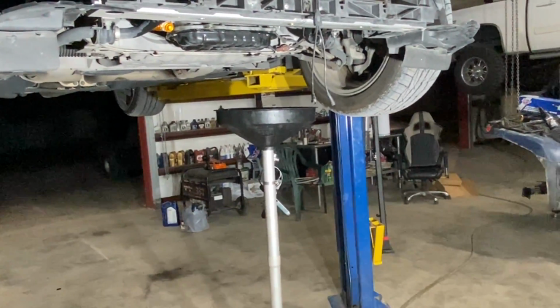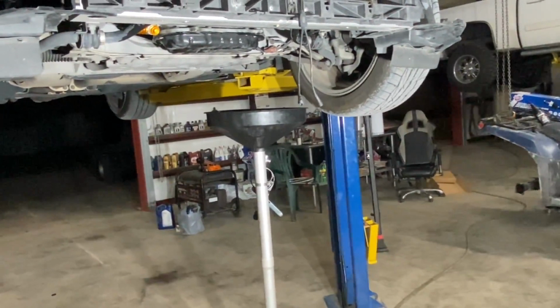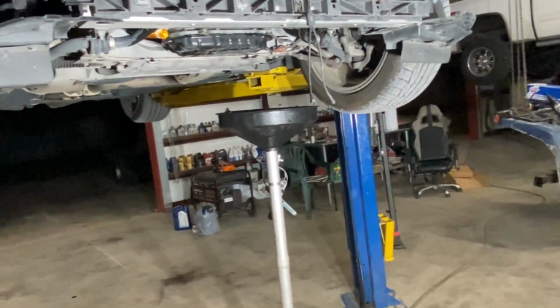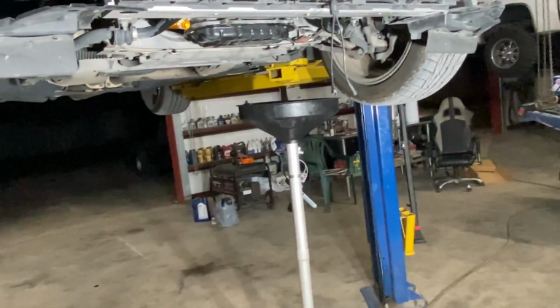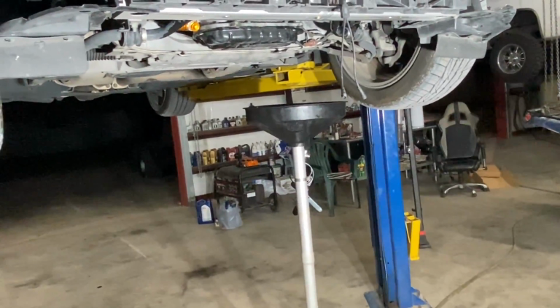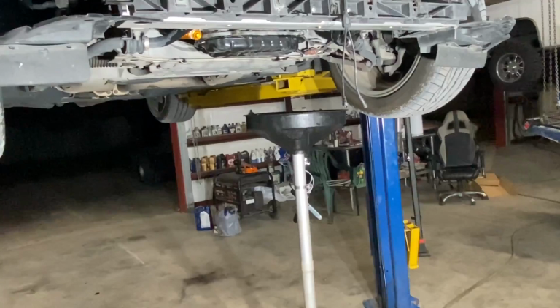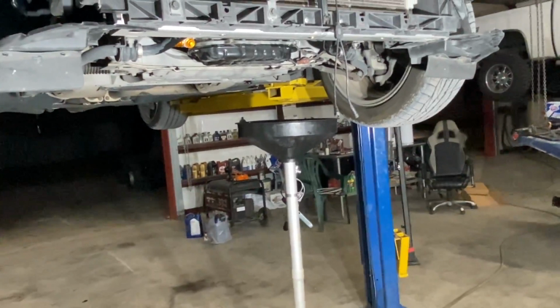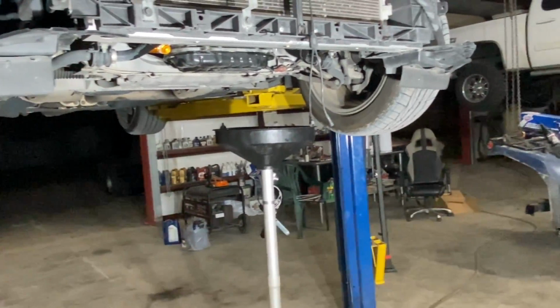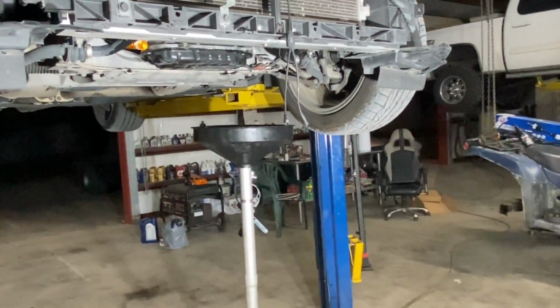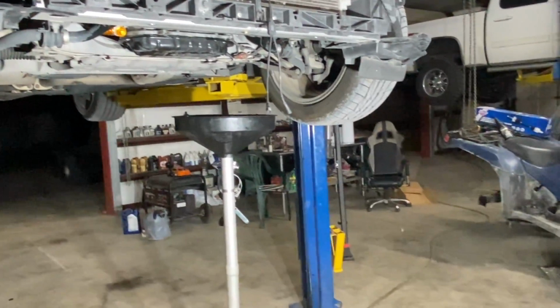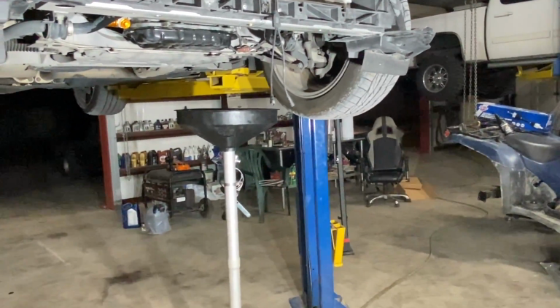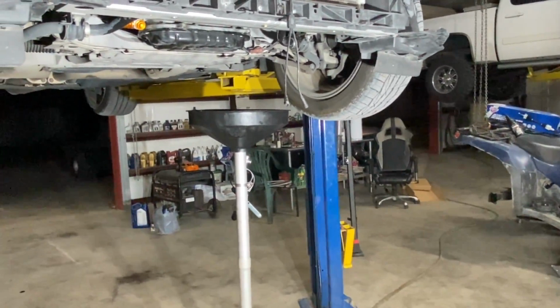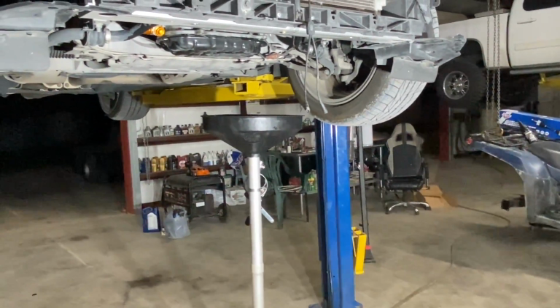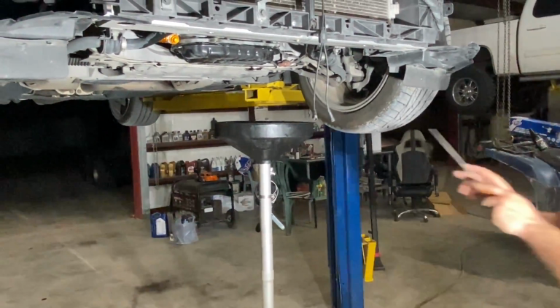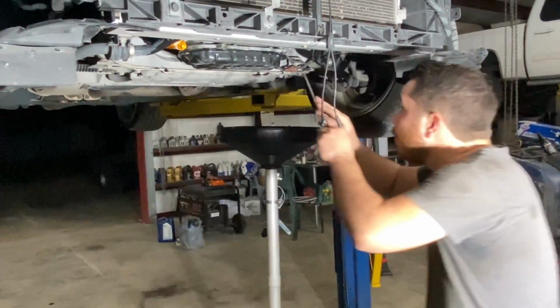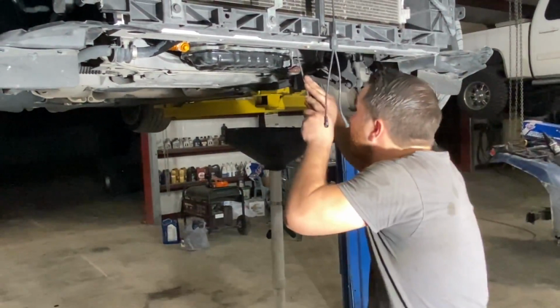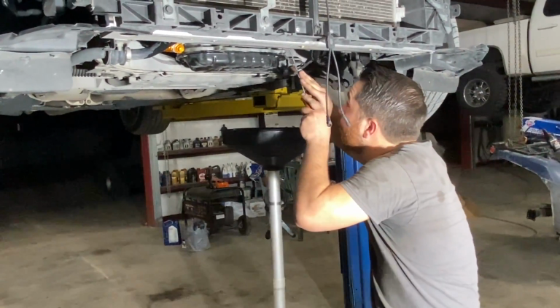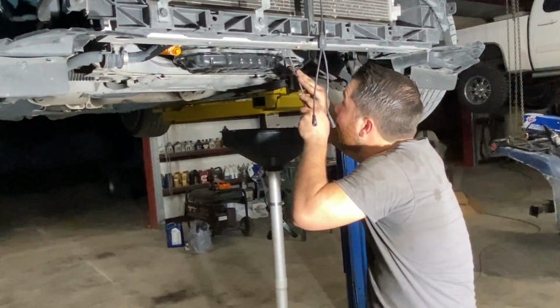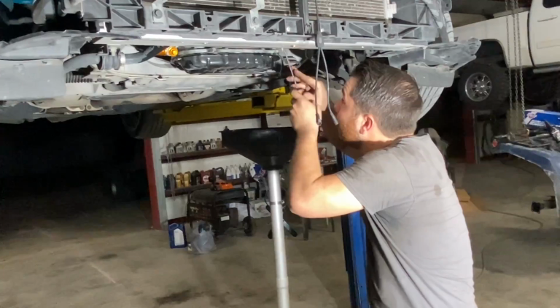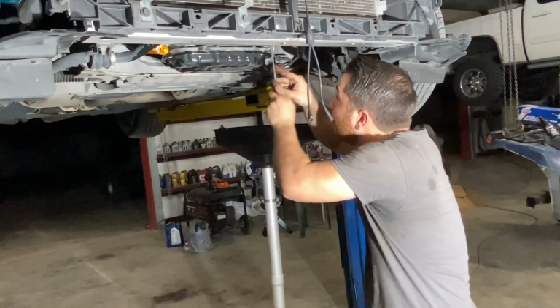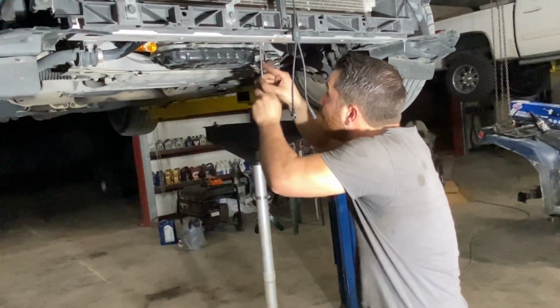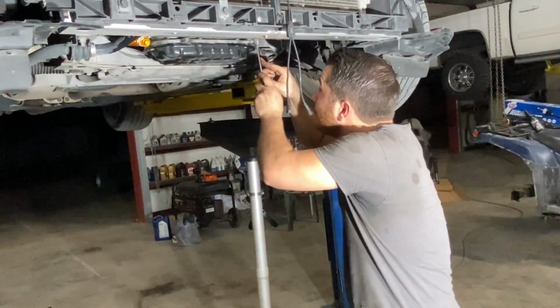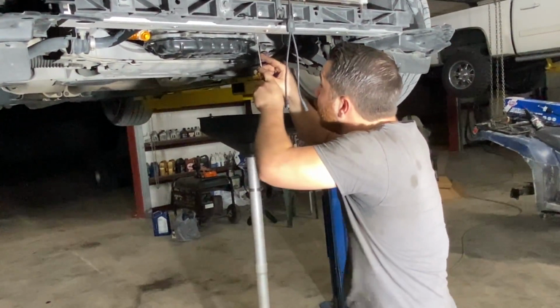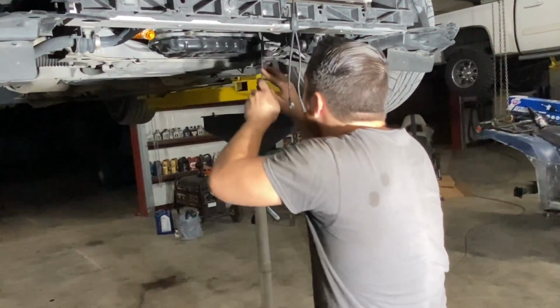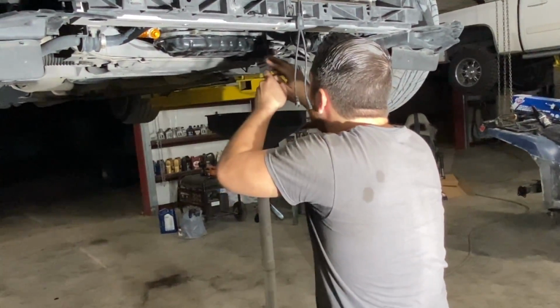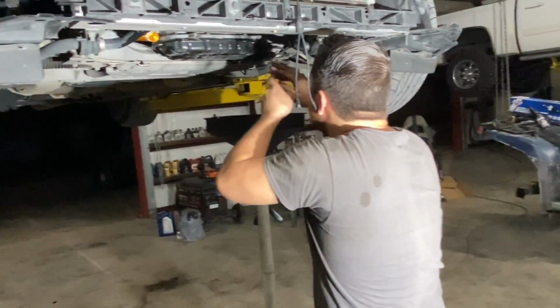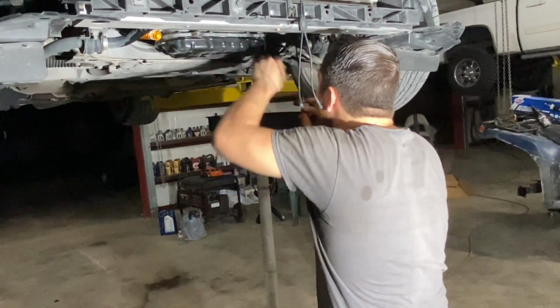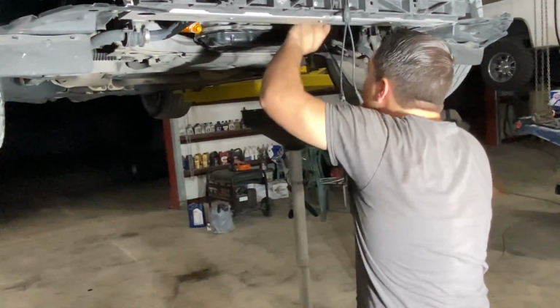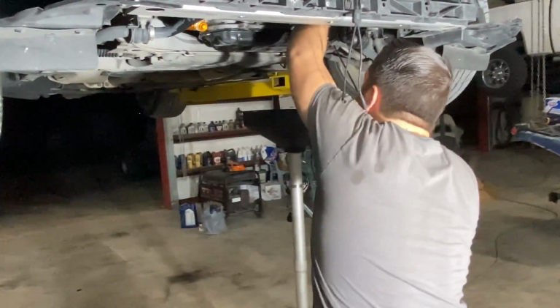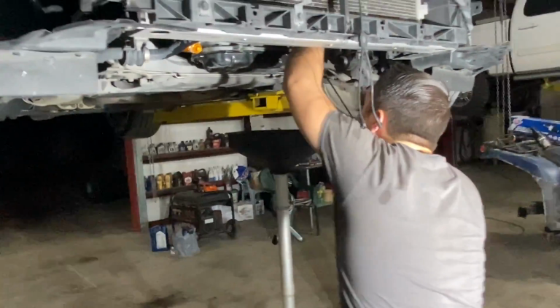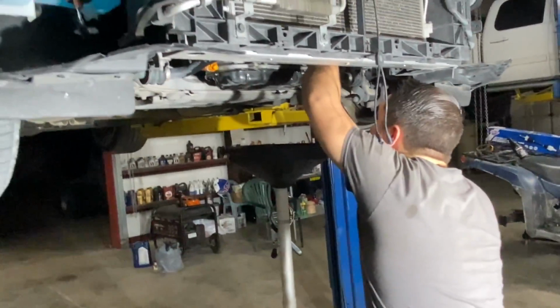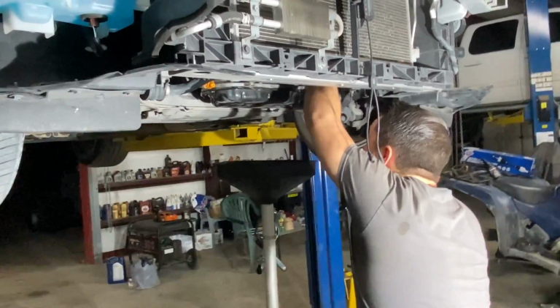This has 50,000 miles. But it shouldn't be that hot. Unless there's something about the cooling system on these that I don't know about.